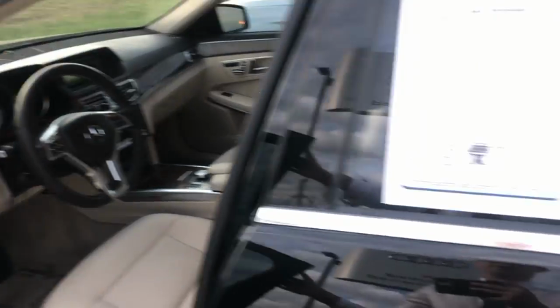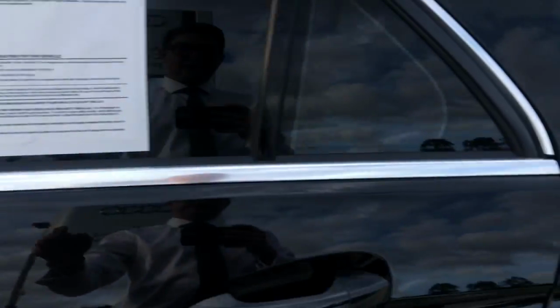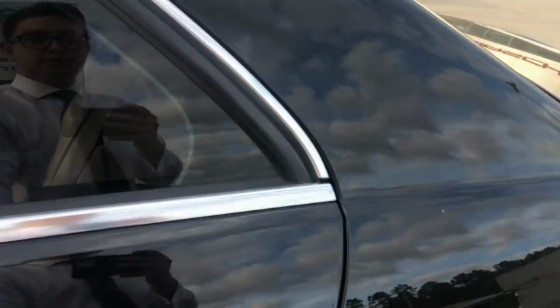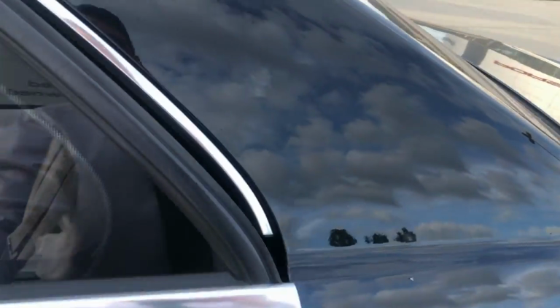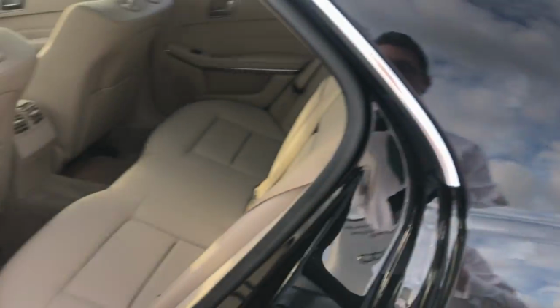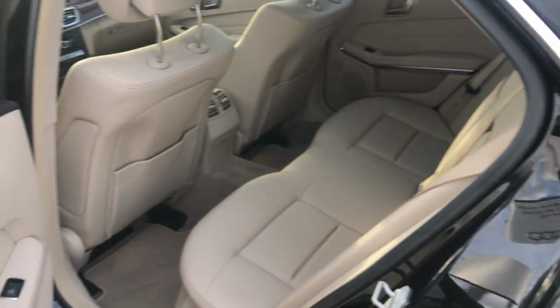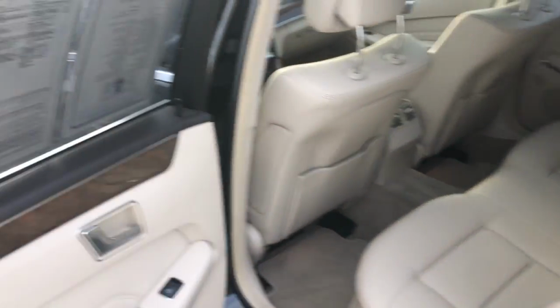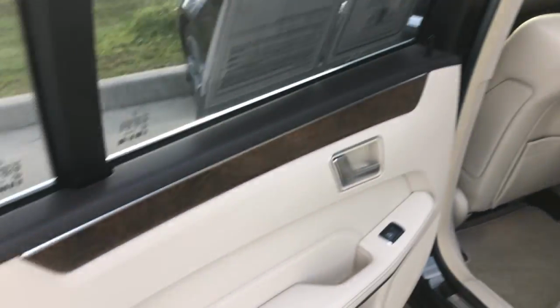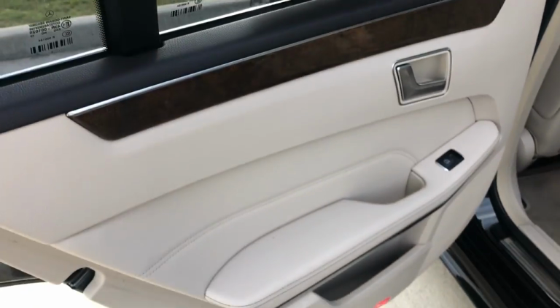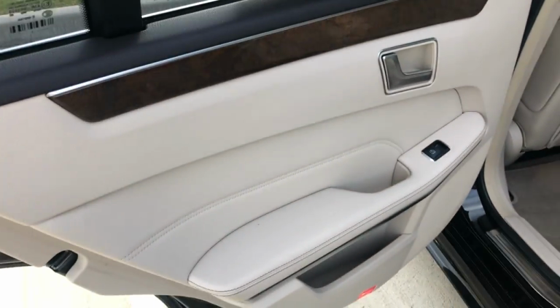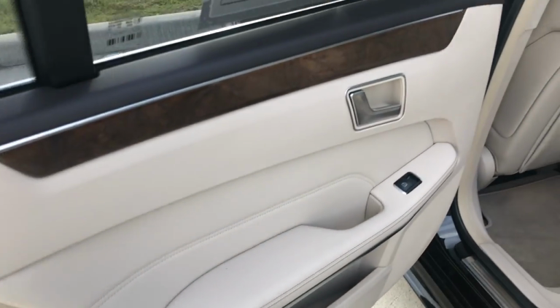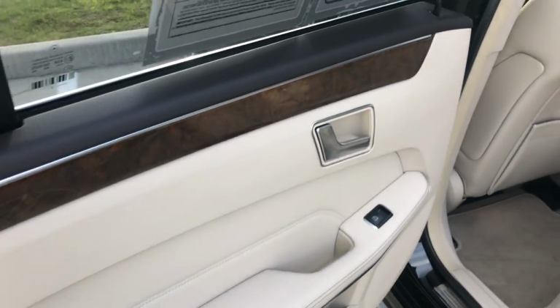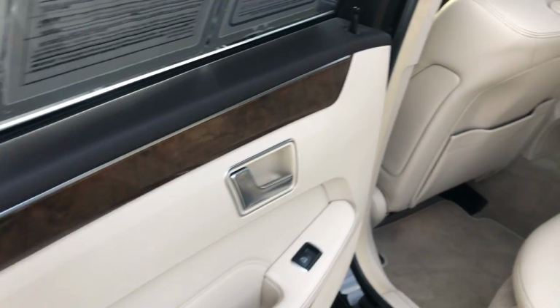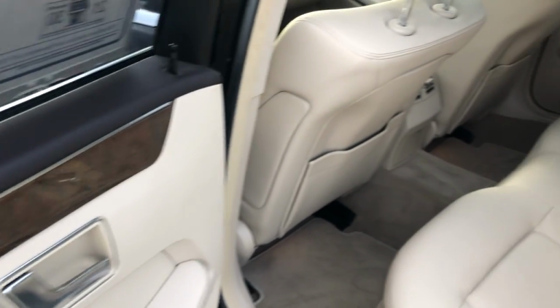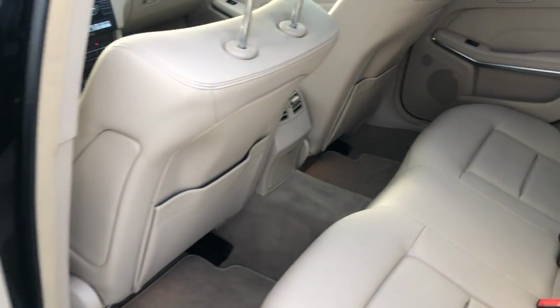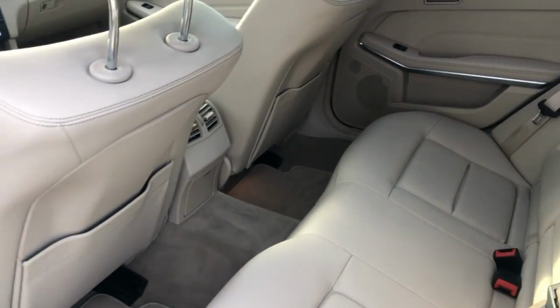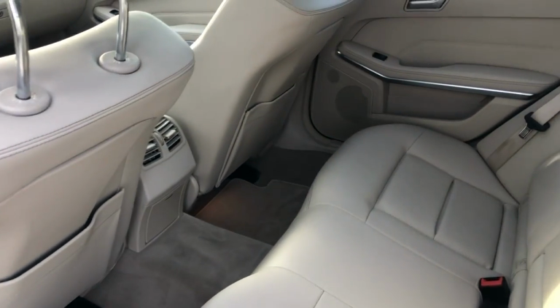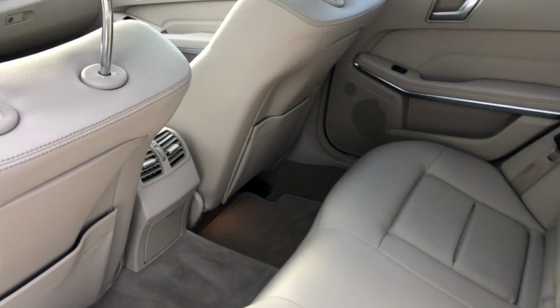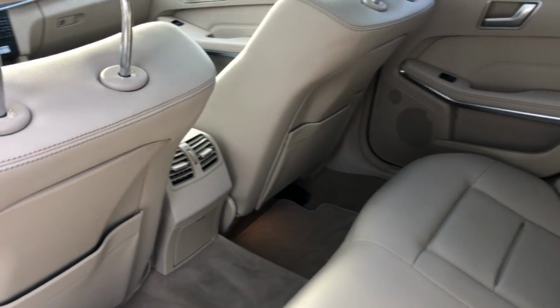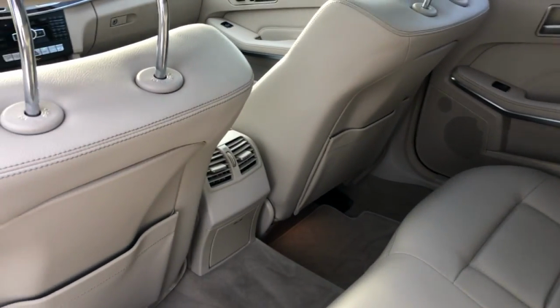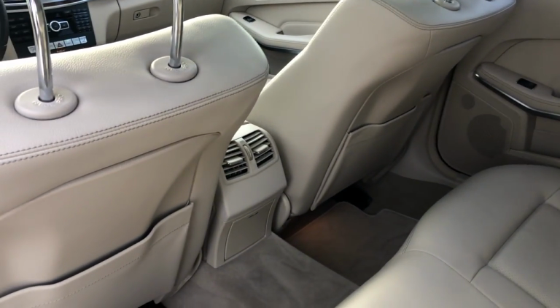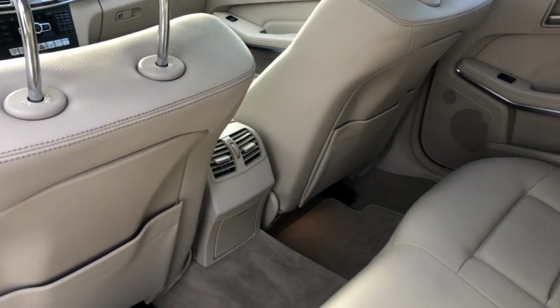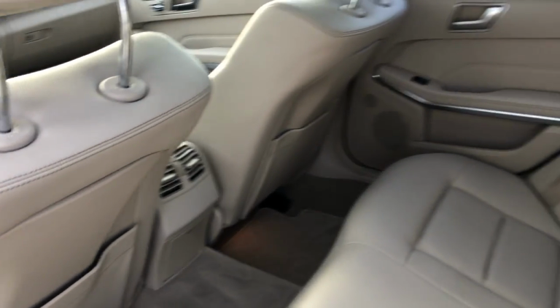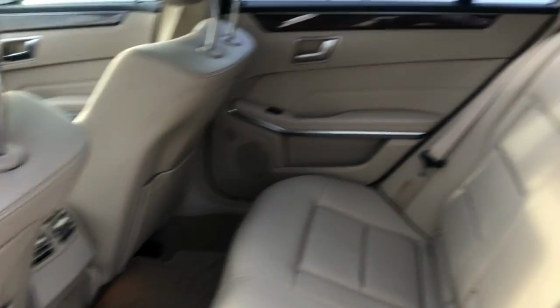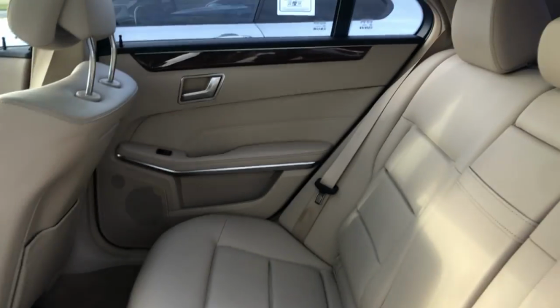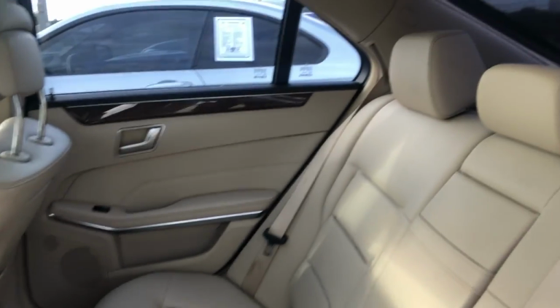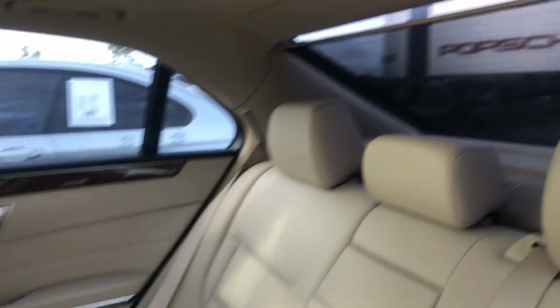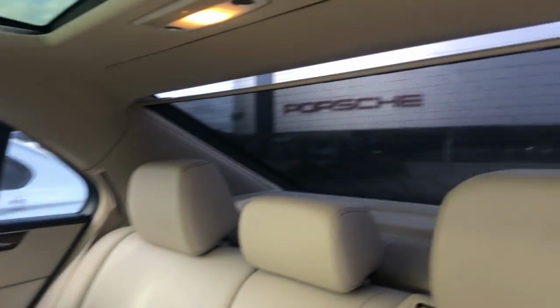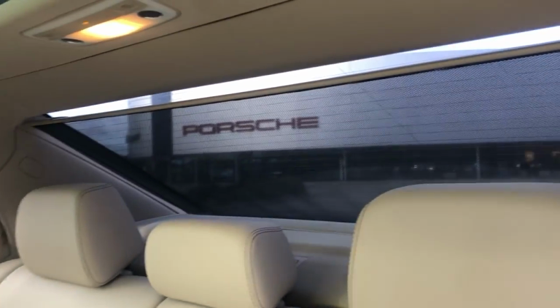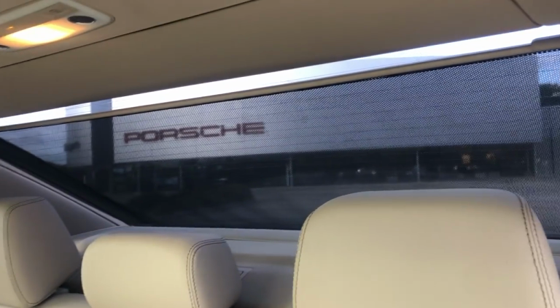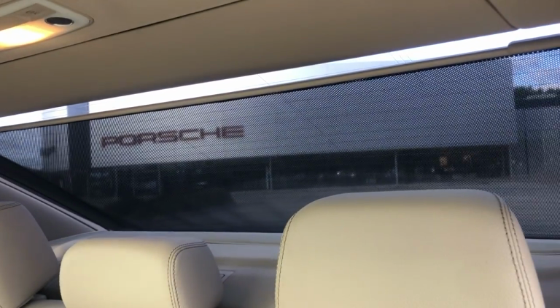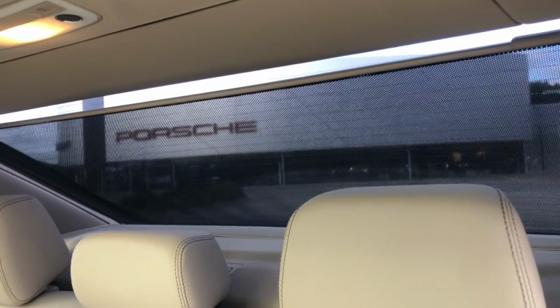Making our way to the back — again, great wood accents. Rear passengers do have plenty of room and their own climate control, along with a rear sunshade.